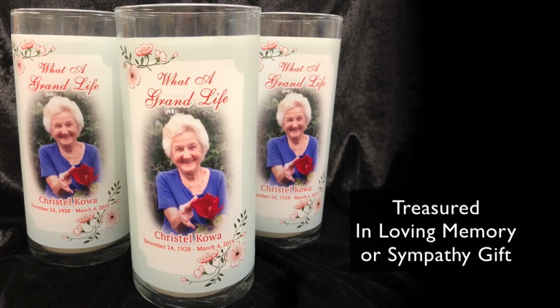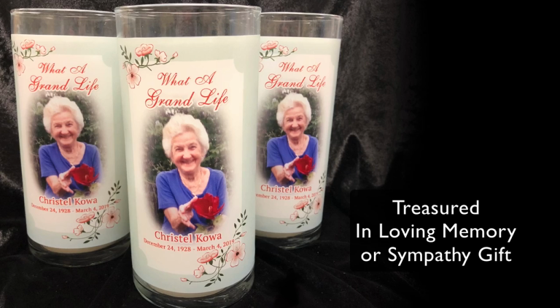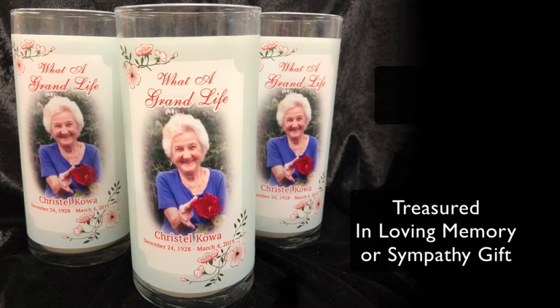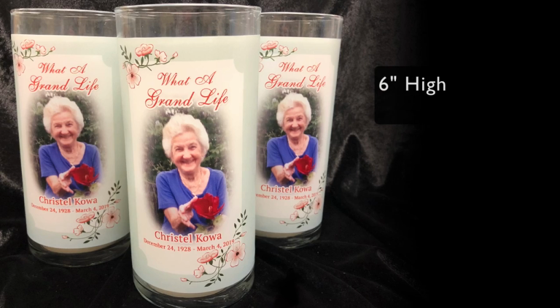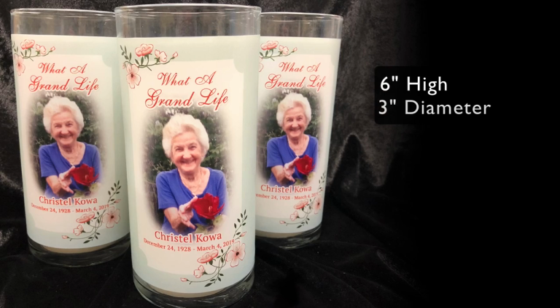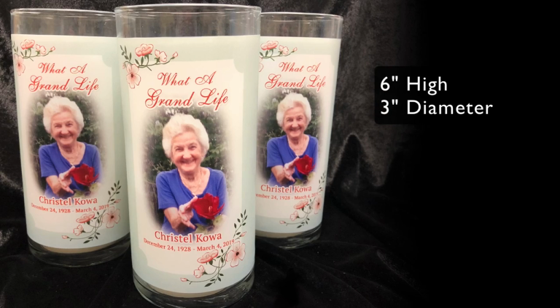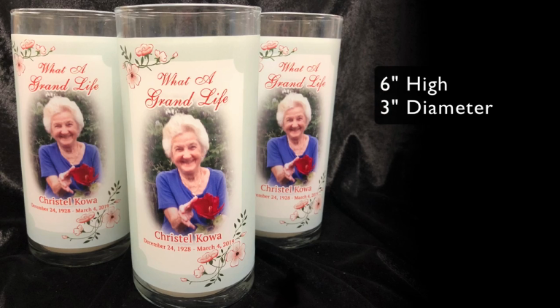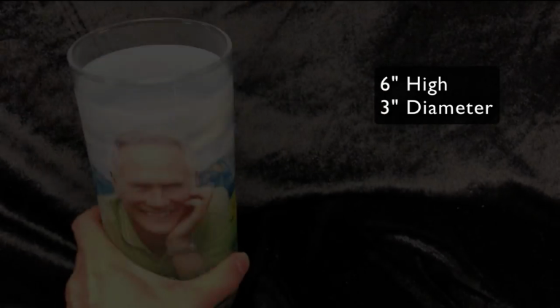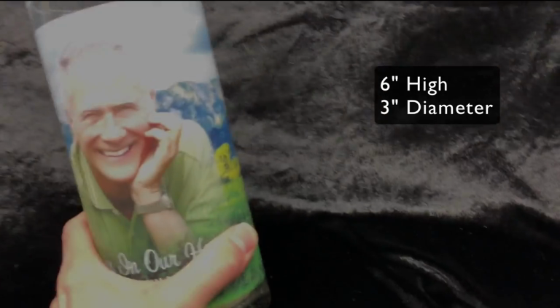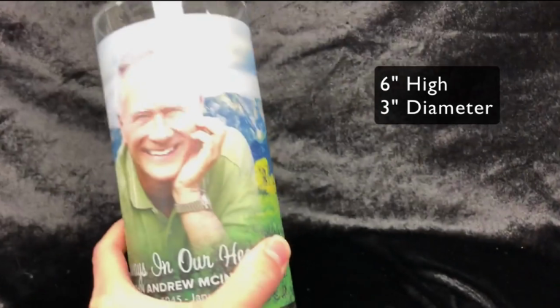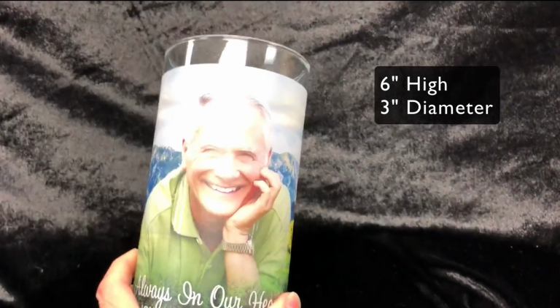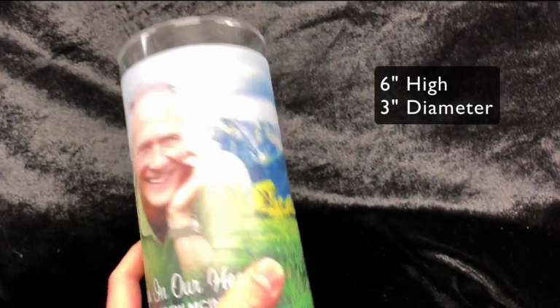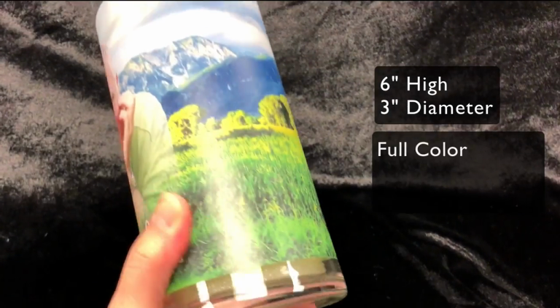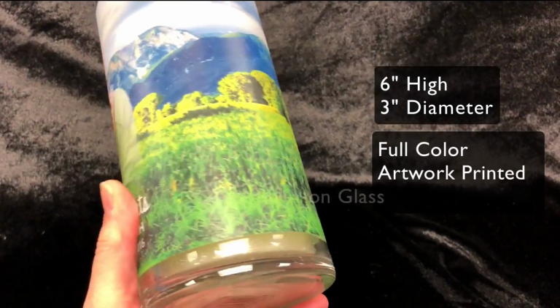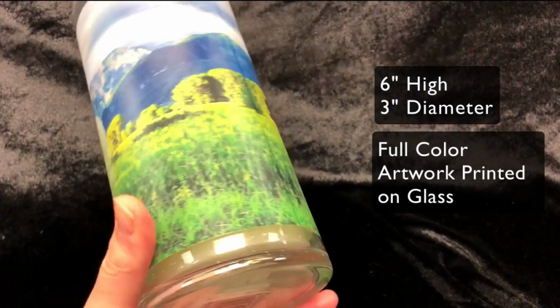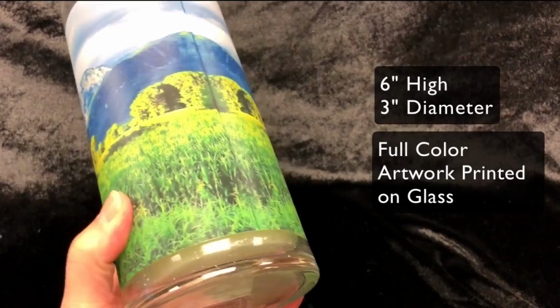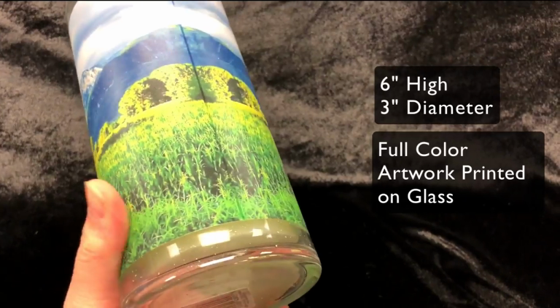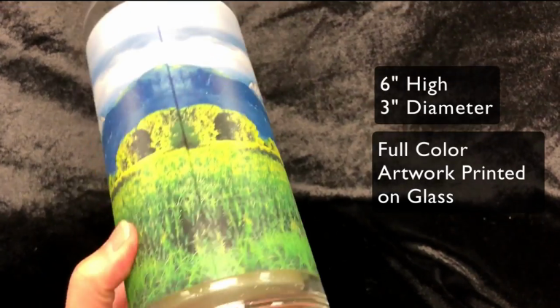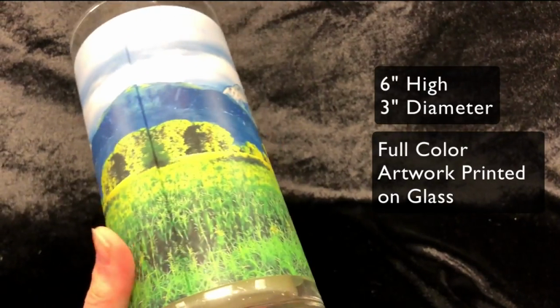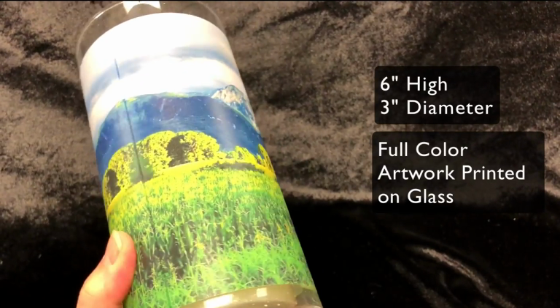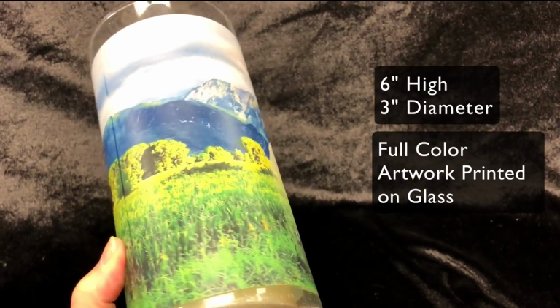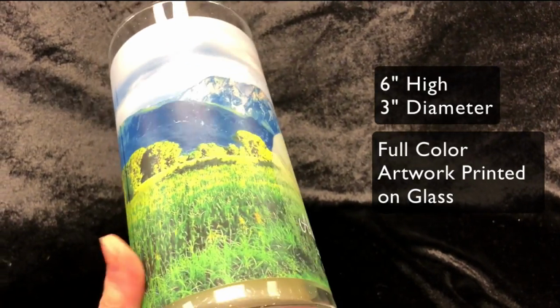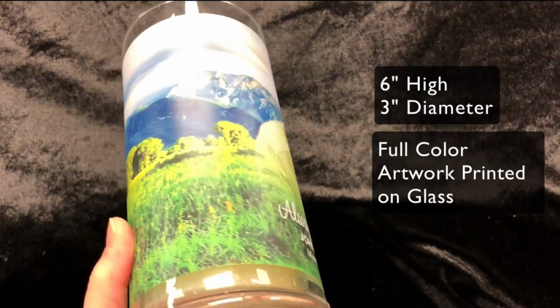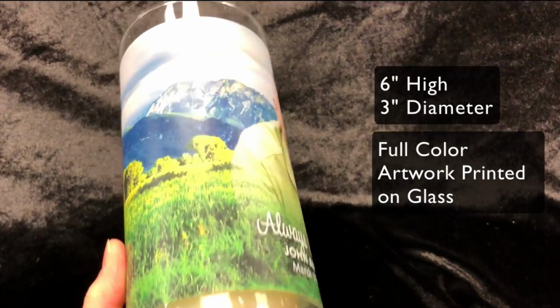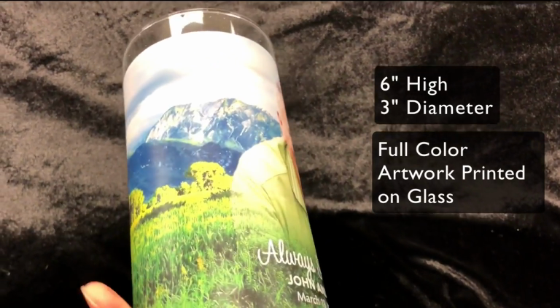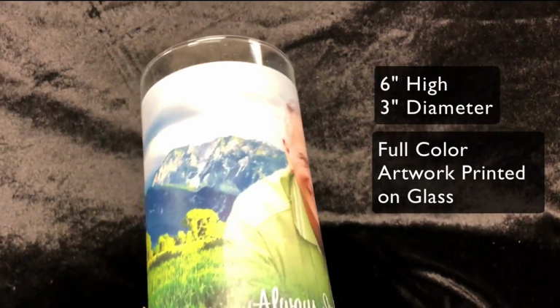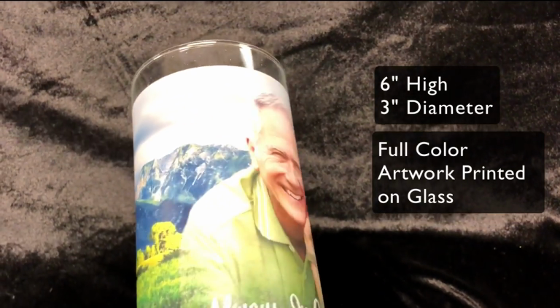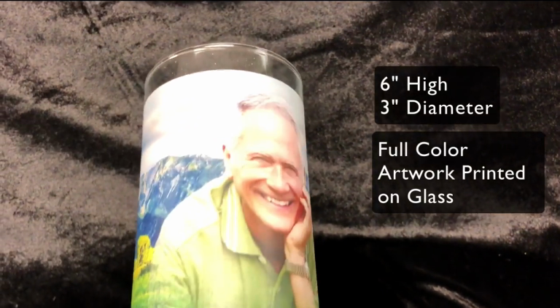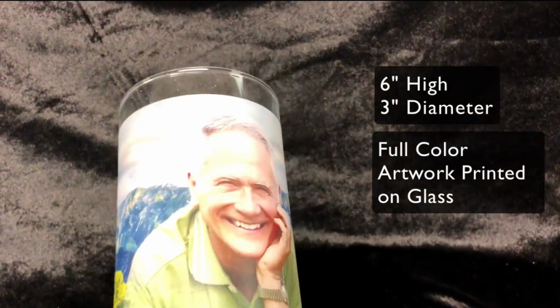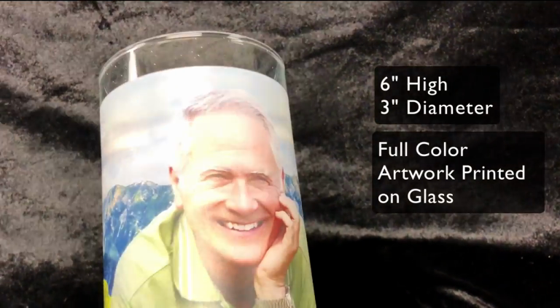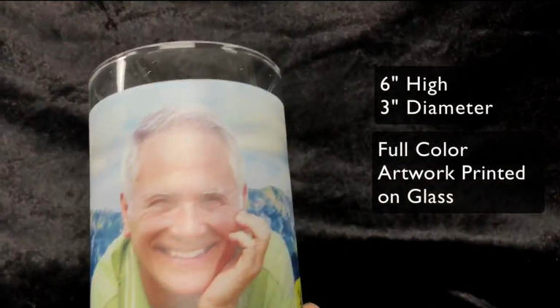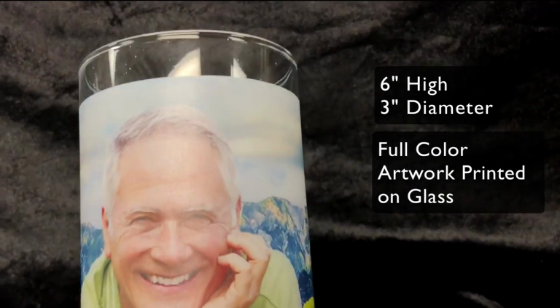They measure six inches tall by approximately three inches in diameter. Our full color artwork is printed directly onto the glass surface, giving it a professional and quality finish.